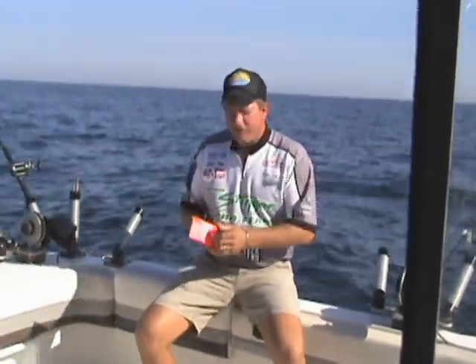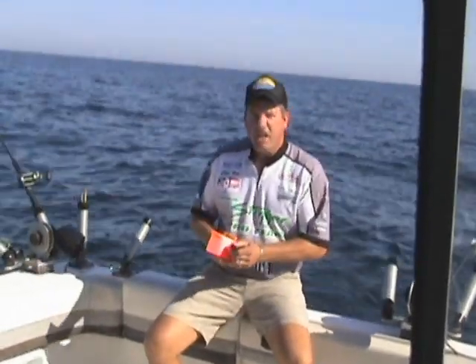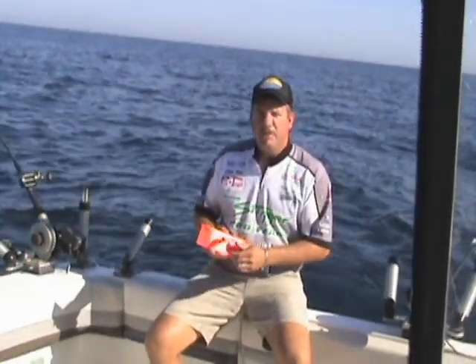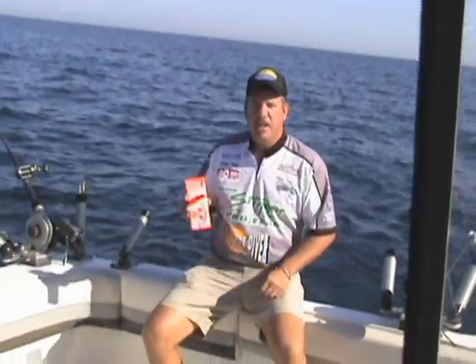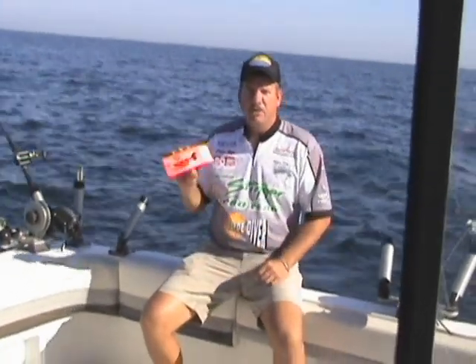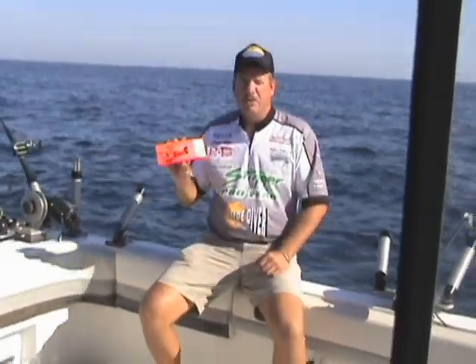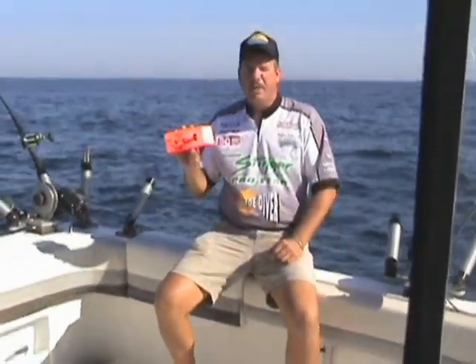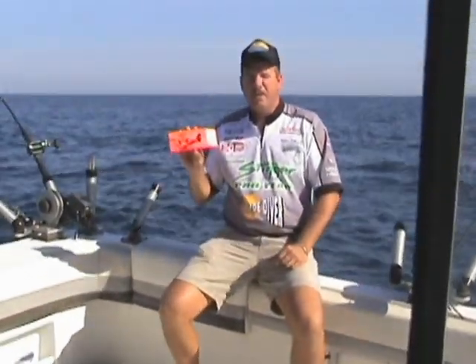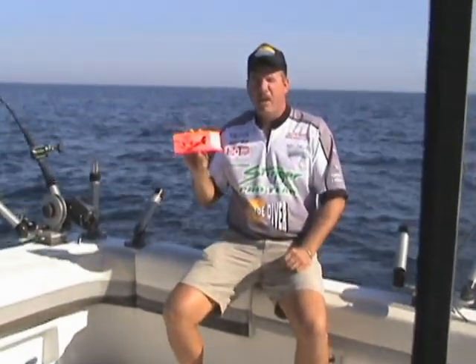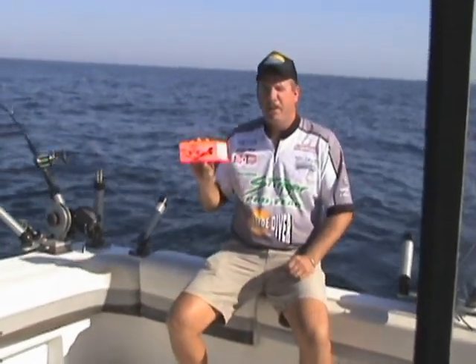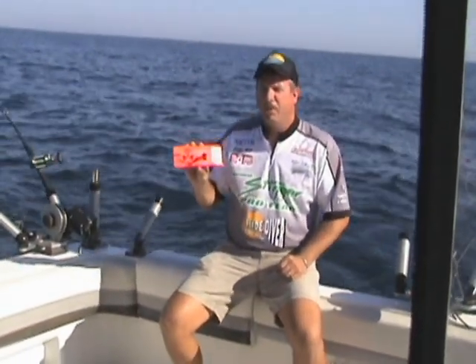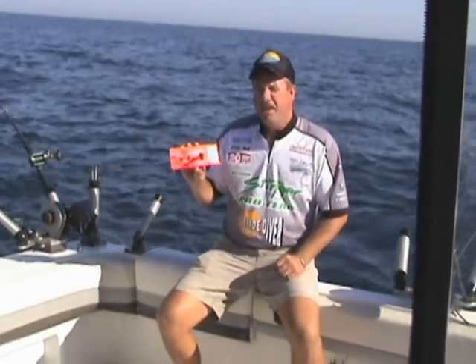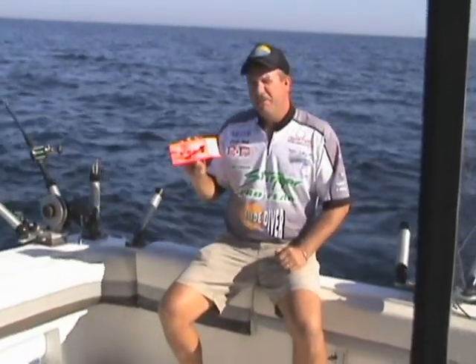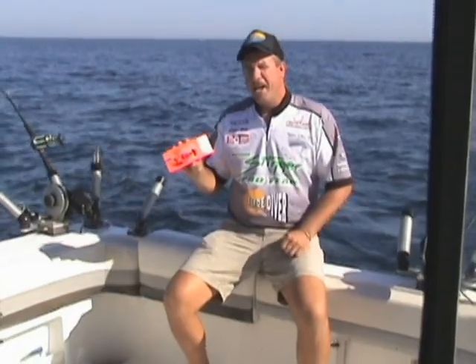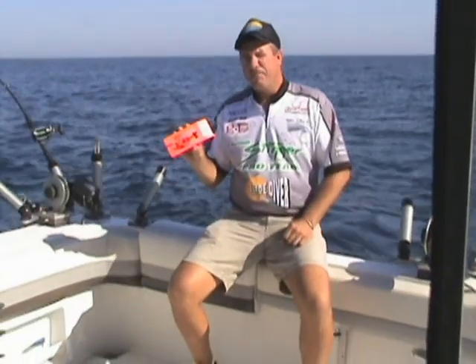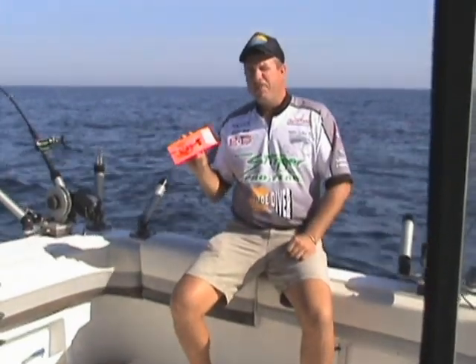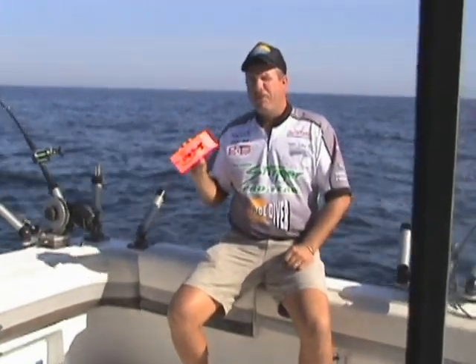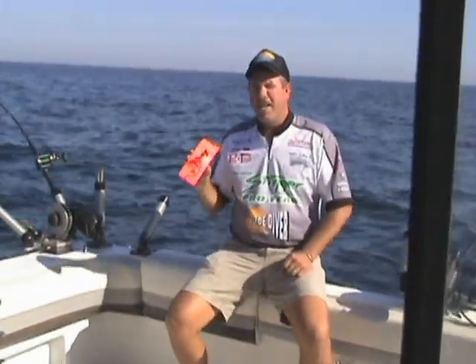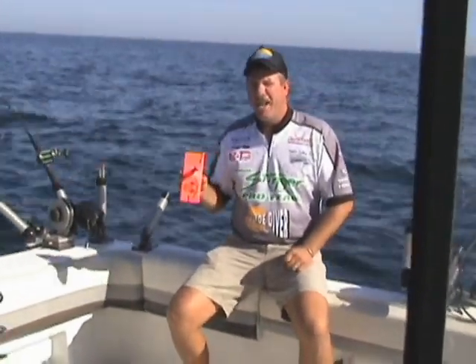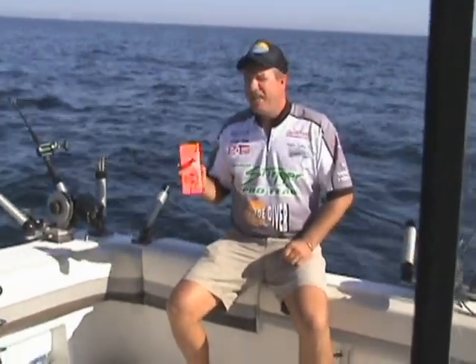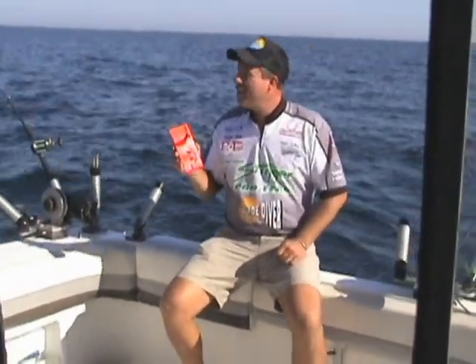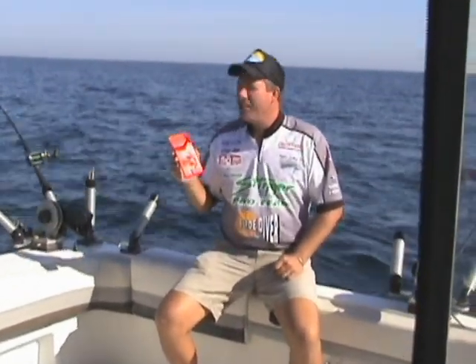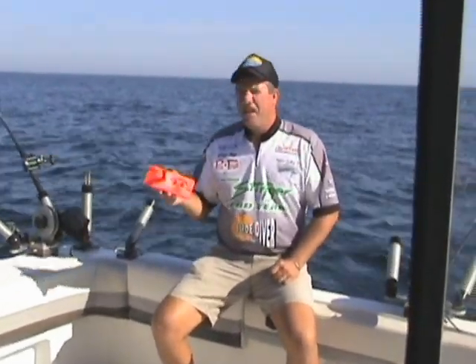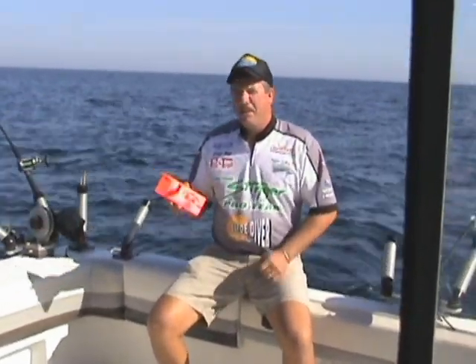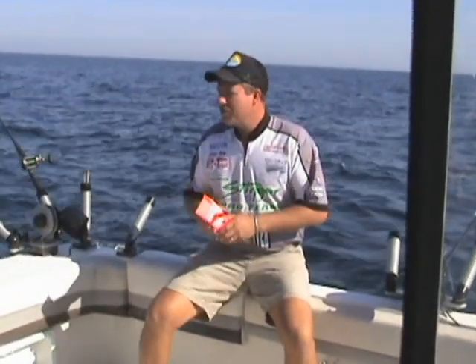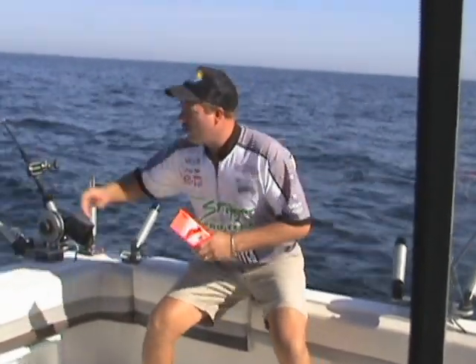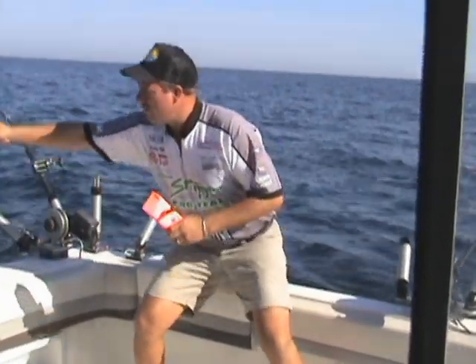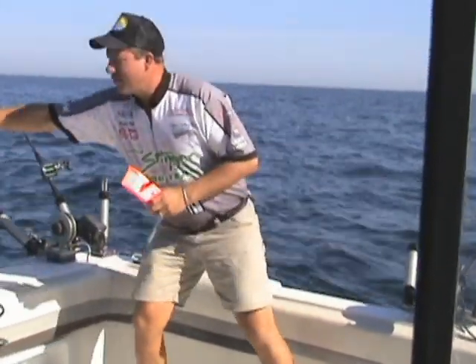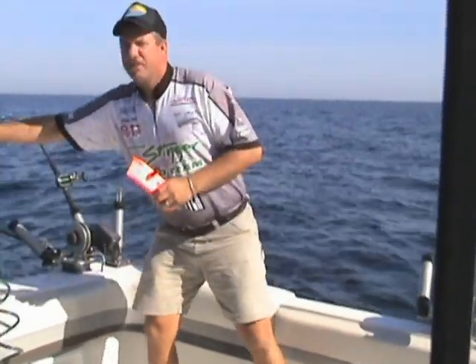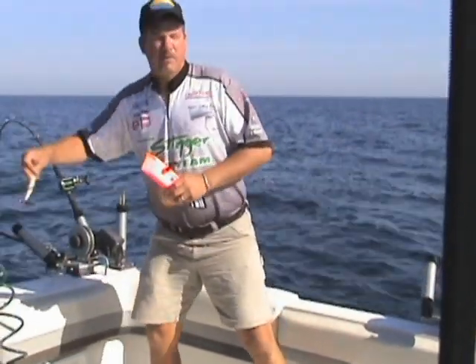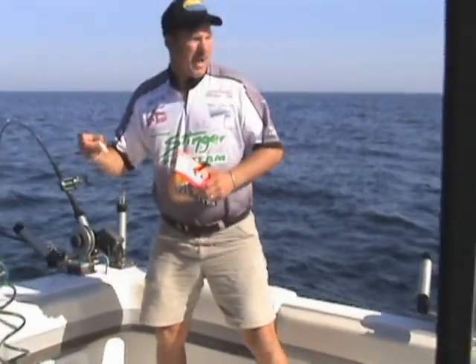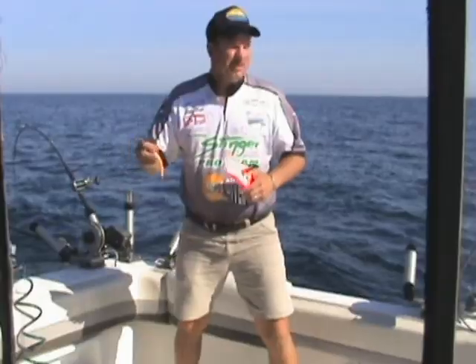First off, I'm going to show you how to use the Twig TX-12 planer board. It's an excellent planer board for a light line. It has a small crank bait such as a Jointed Apollo's.